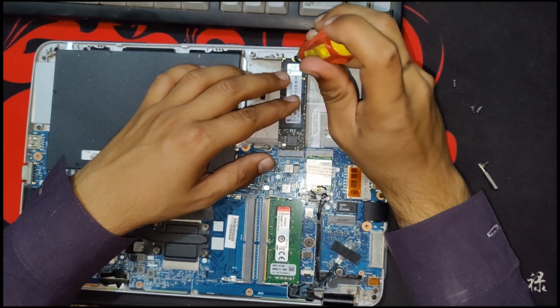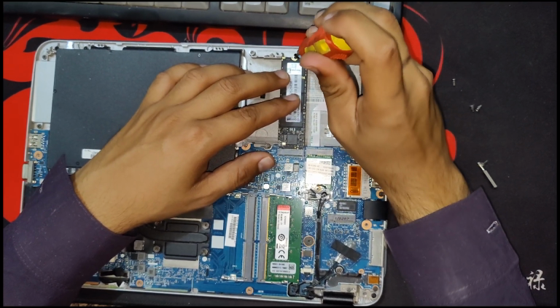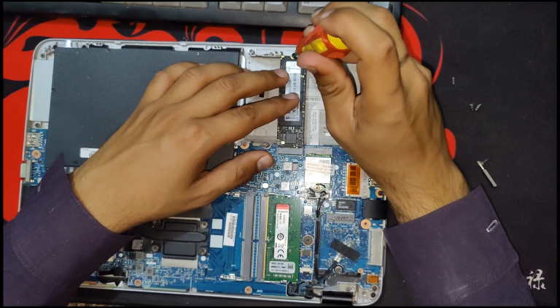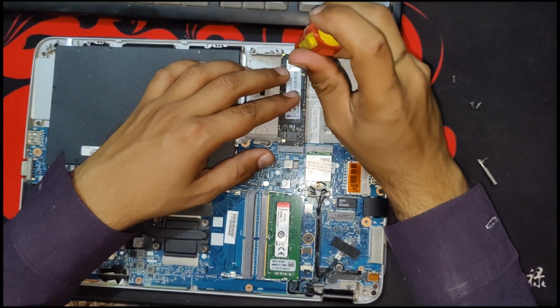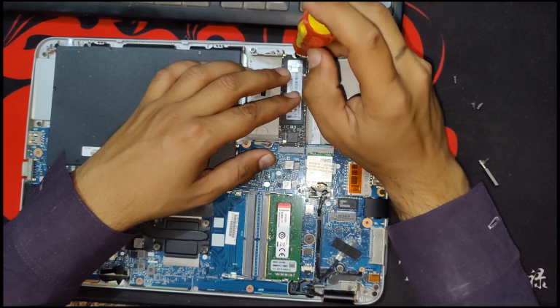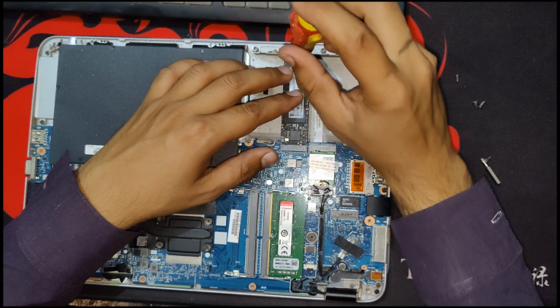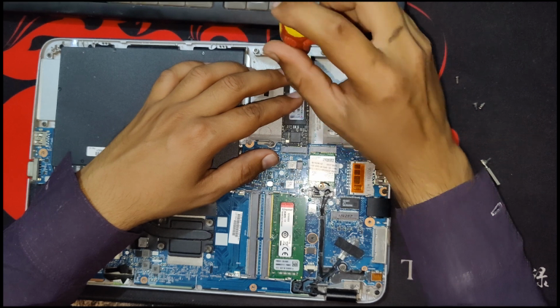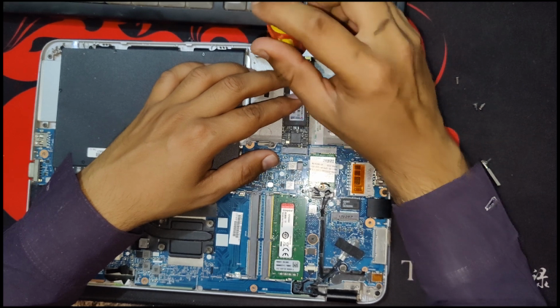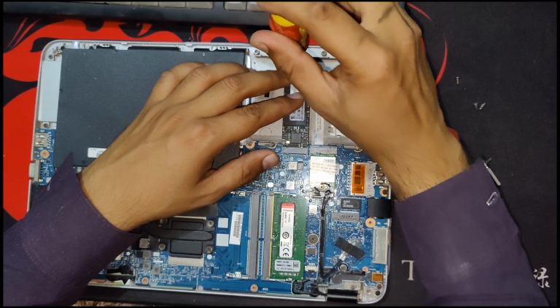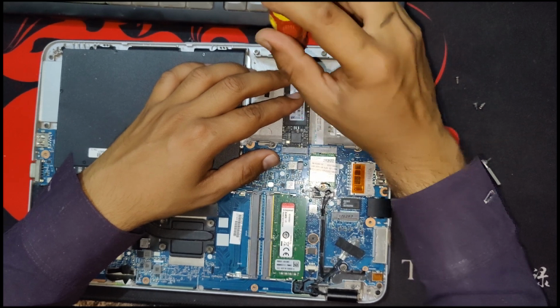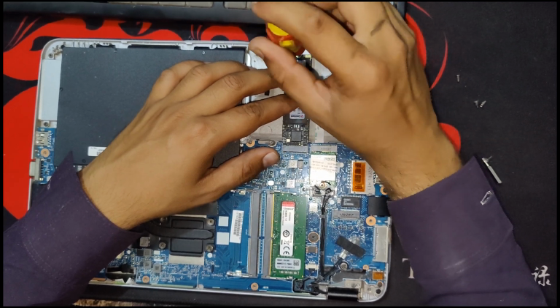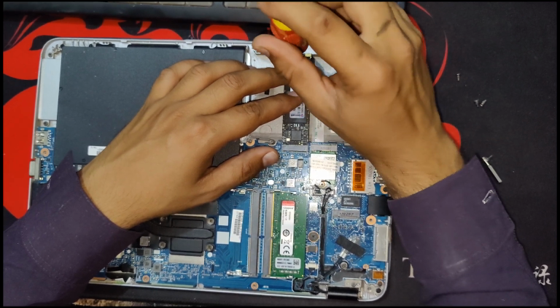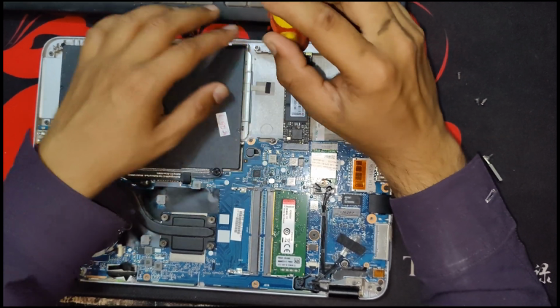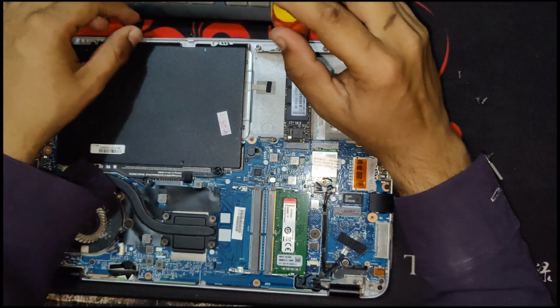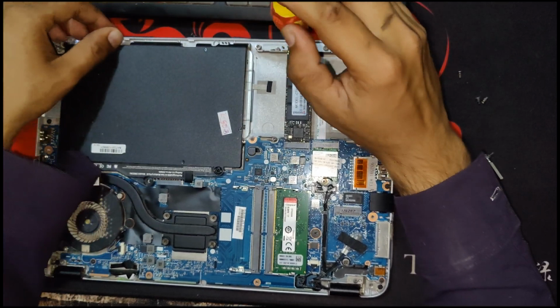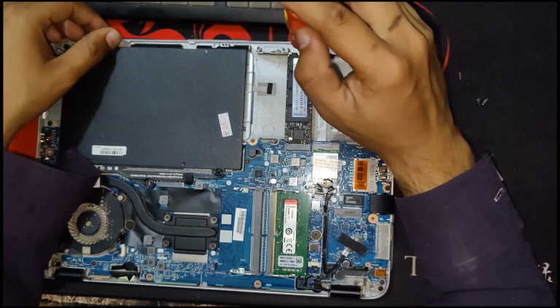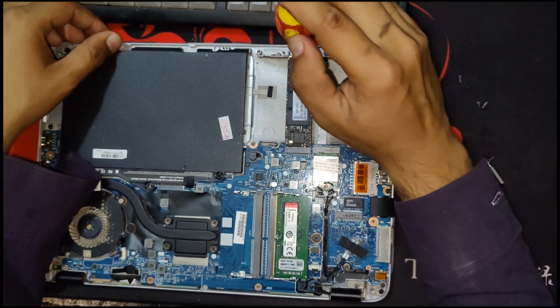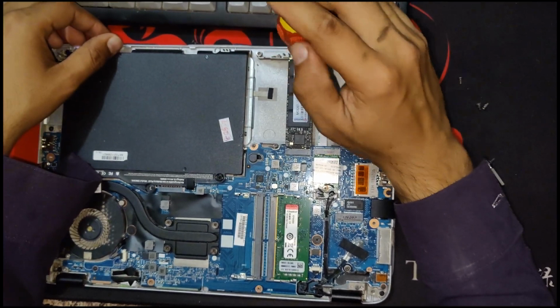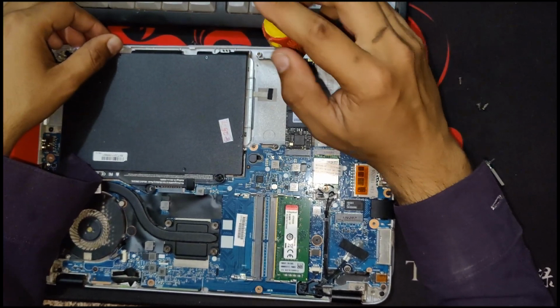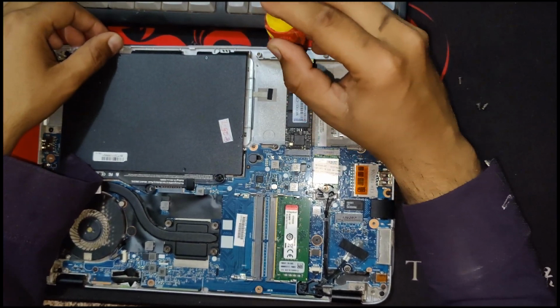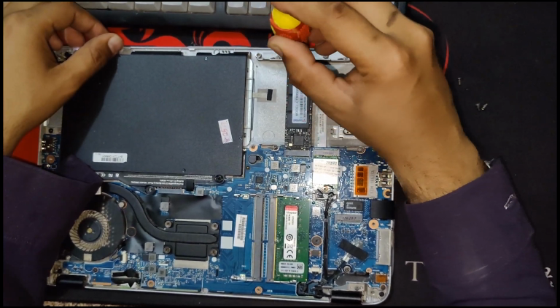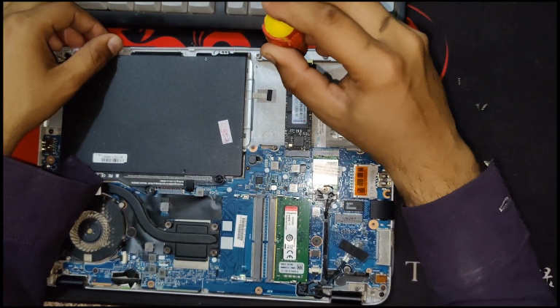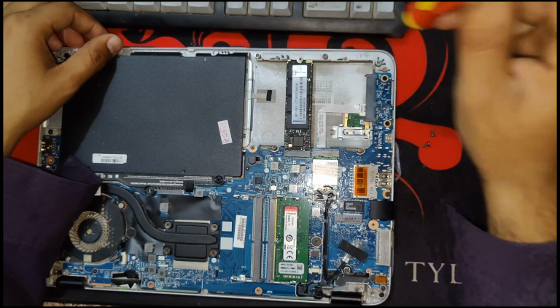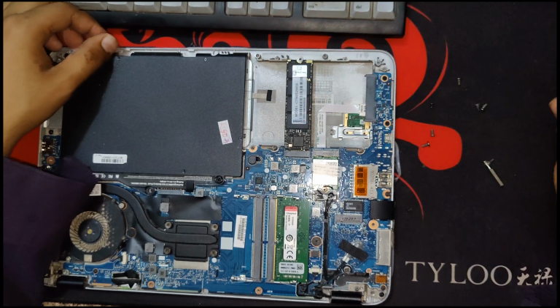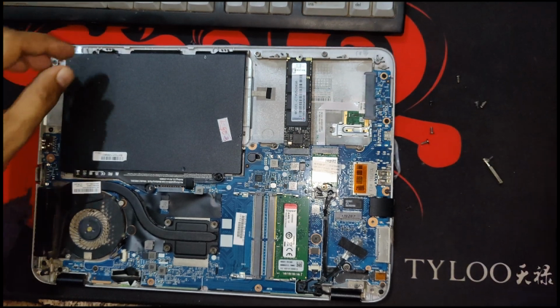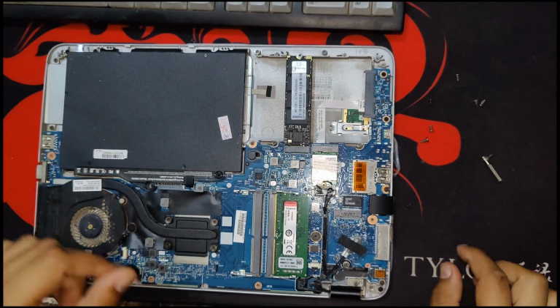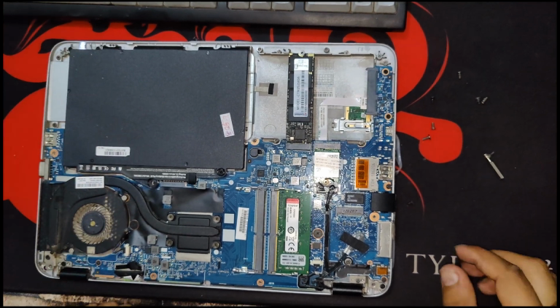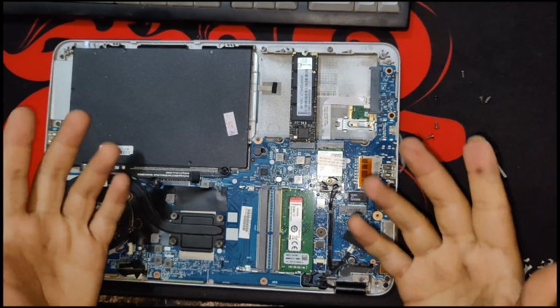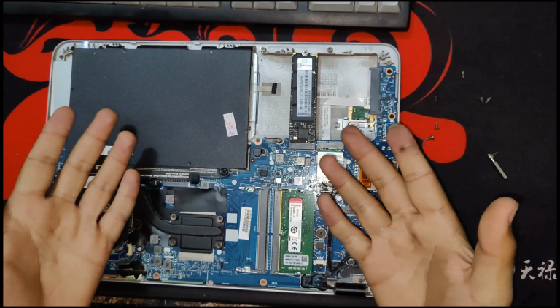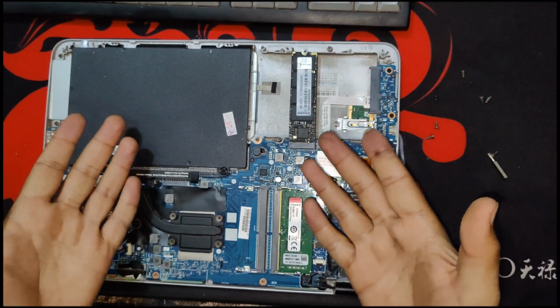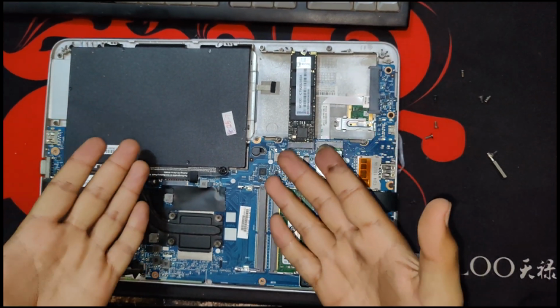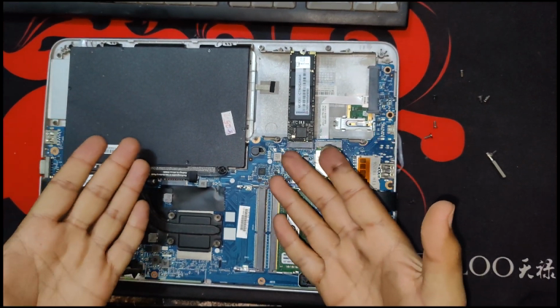Now I'm just fixing the SSD back in place. After that I will install the back side case of the laptop and just boot my laptop up. That's it.